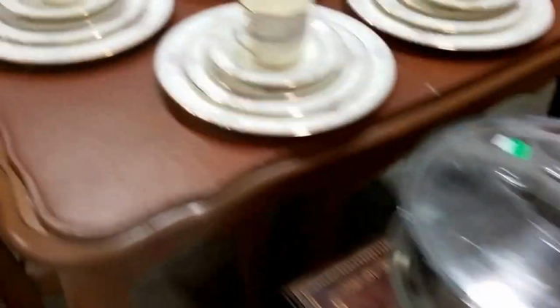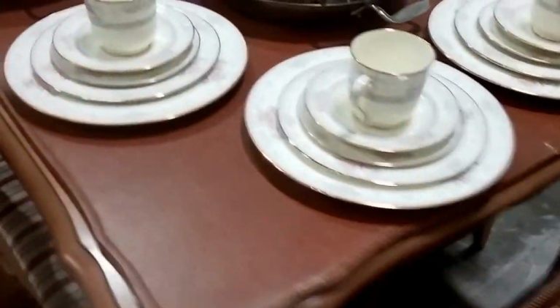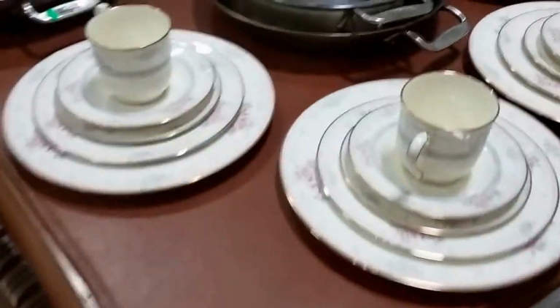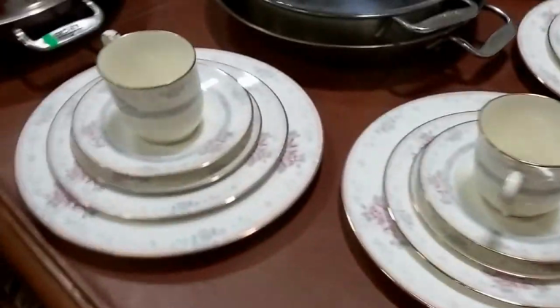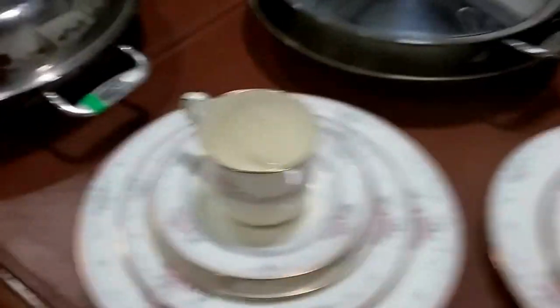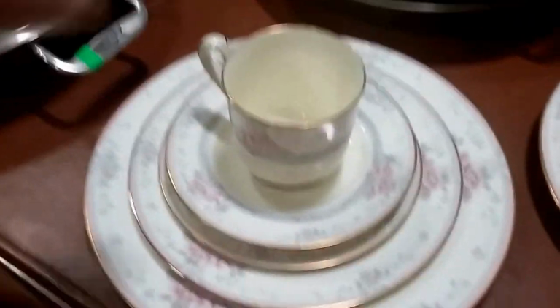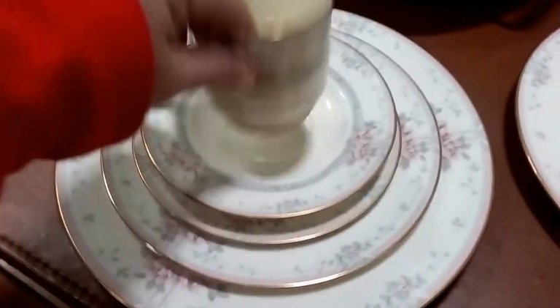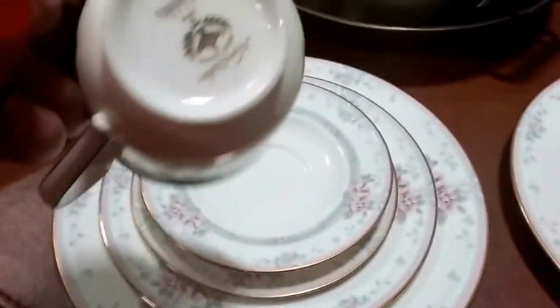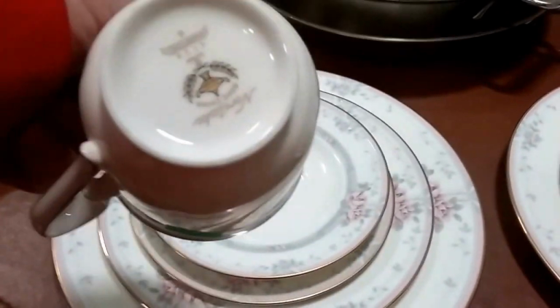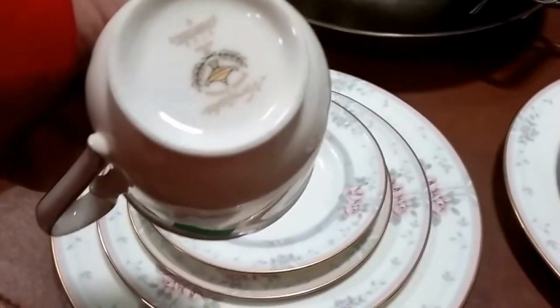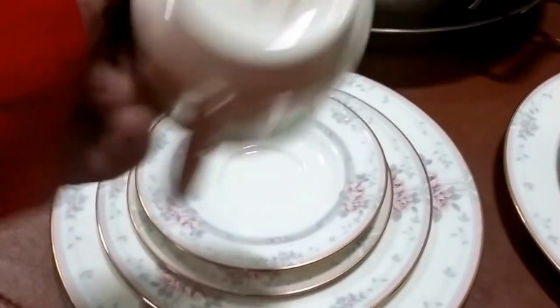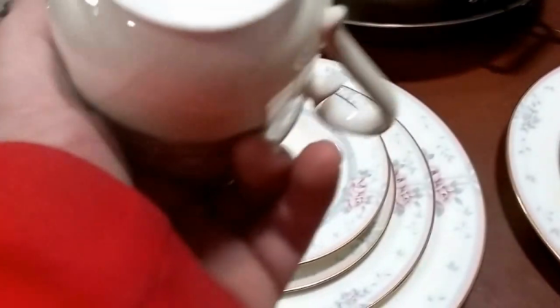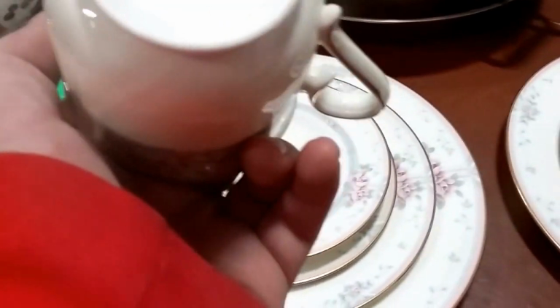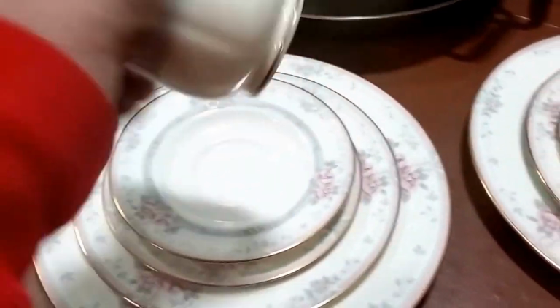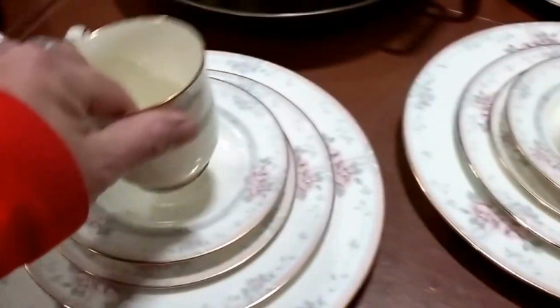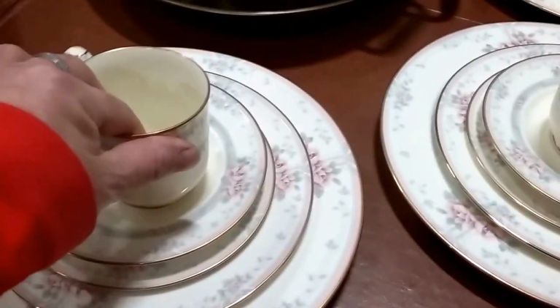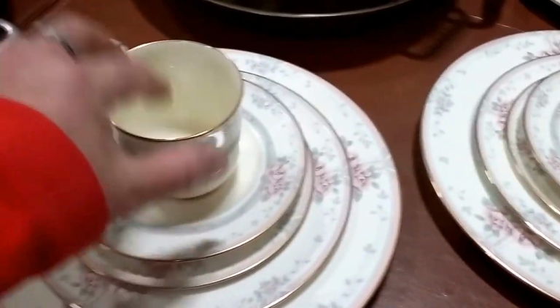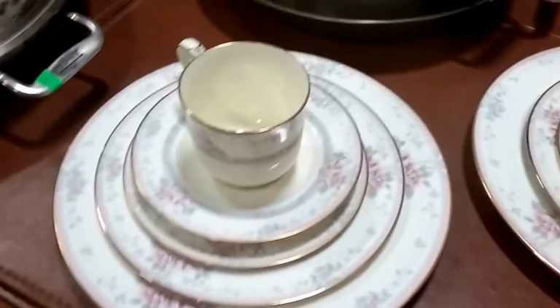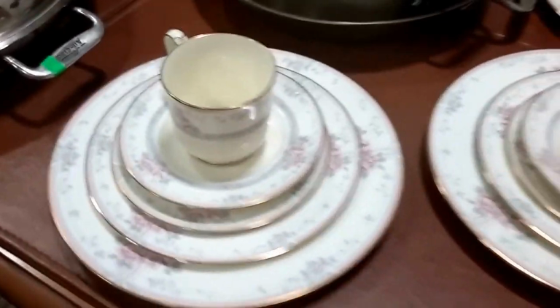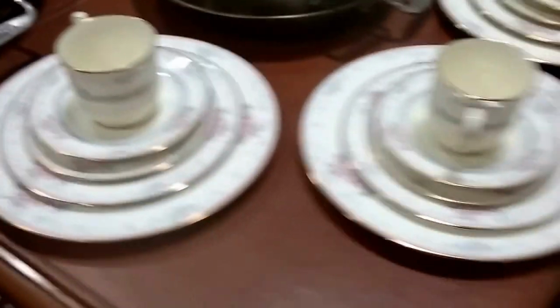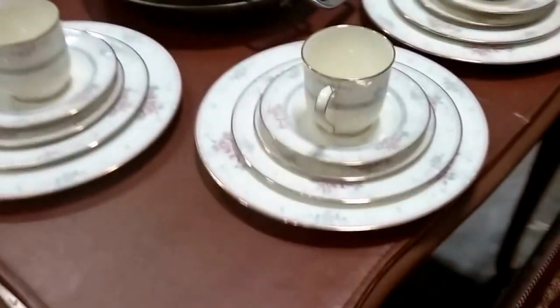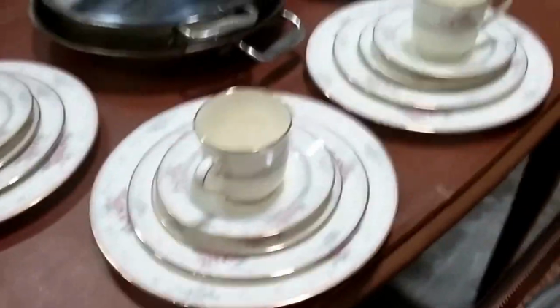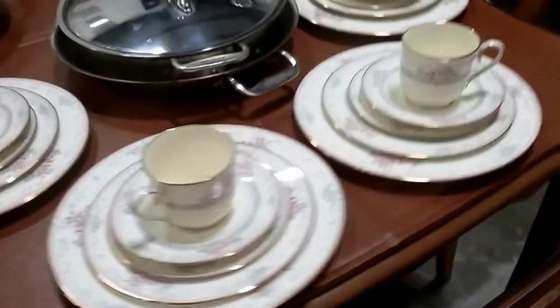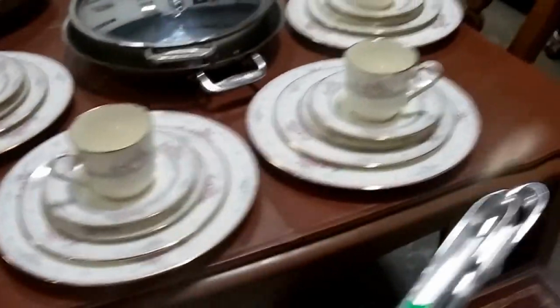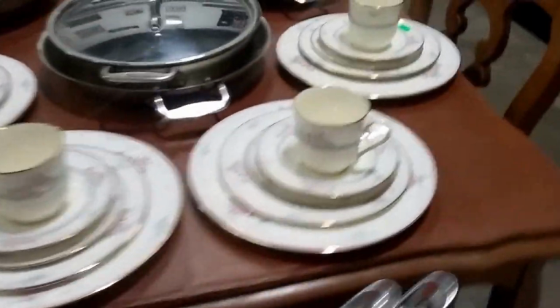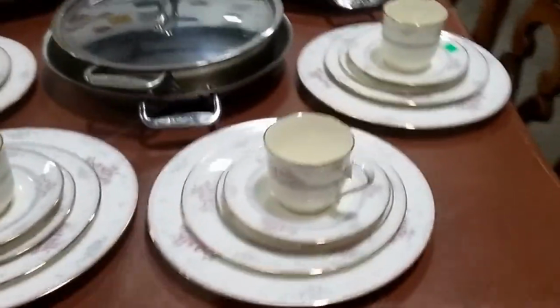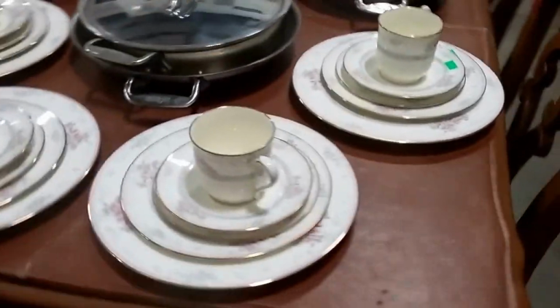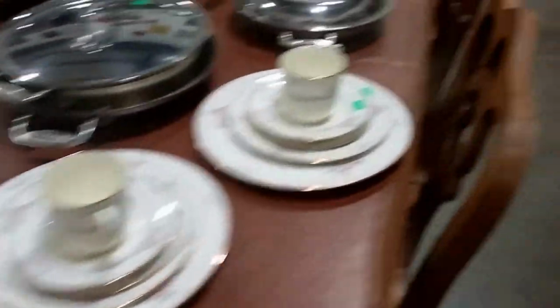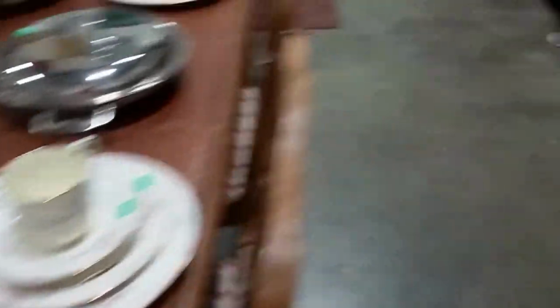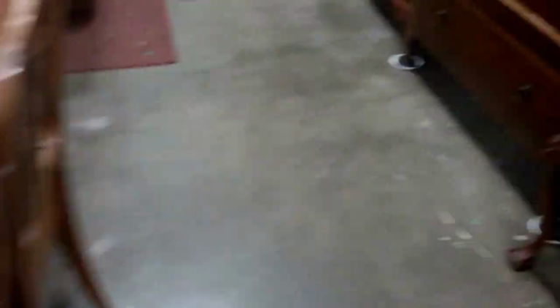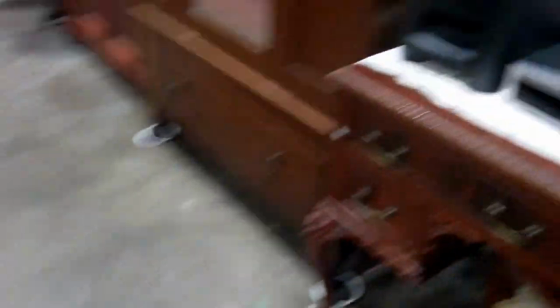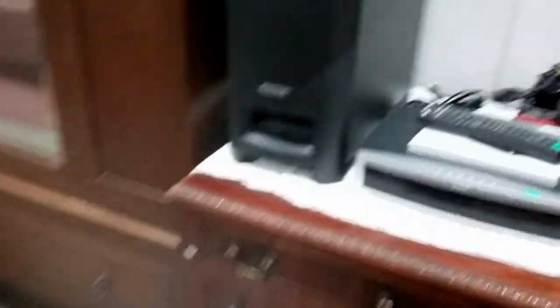Then we have a service for four — Noritake bone china, Magnificence pattern. Beautiful. We have two services for four, figured for small families.